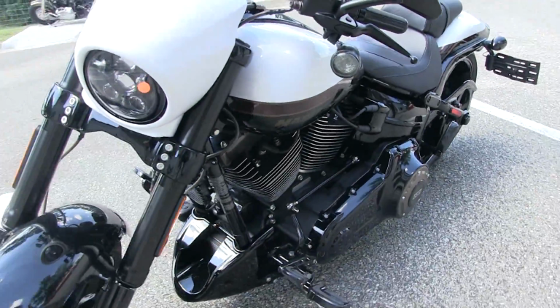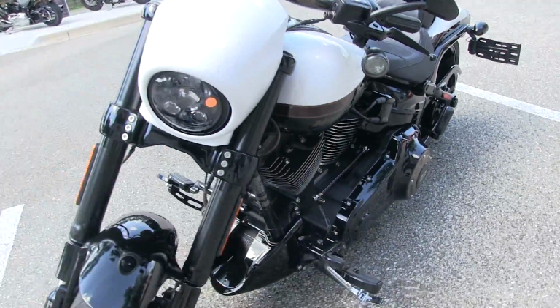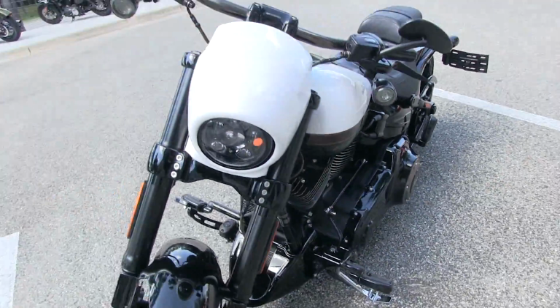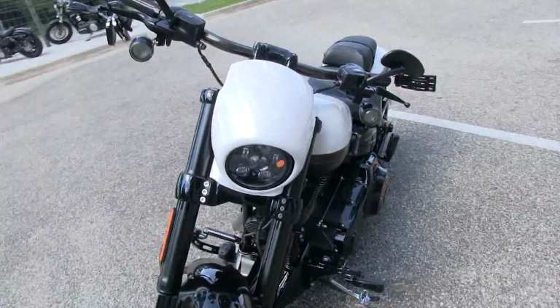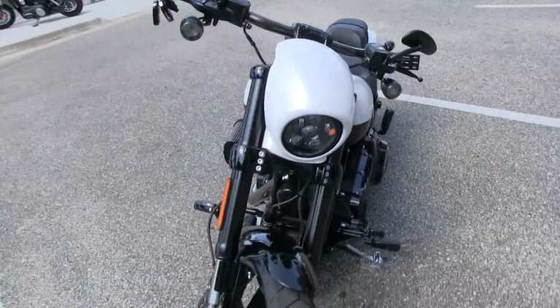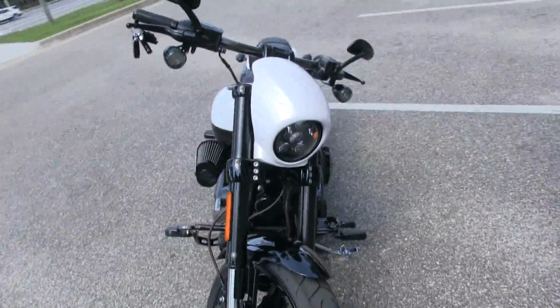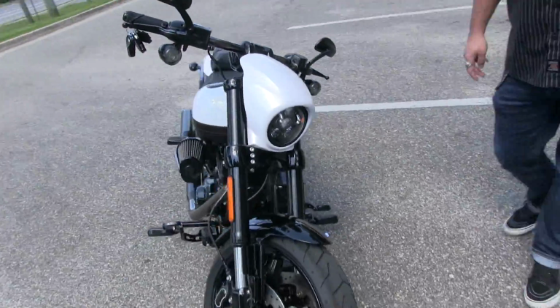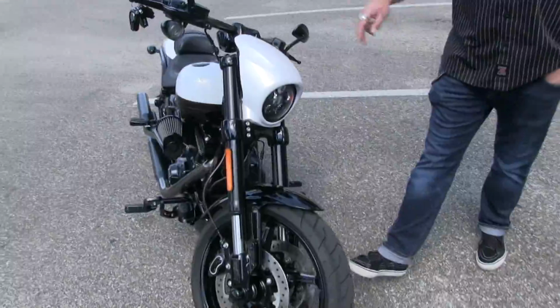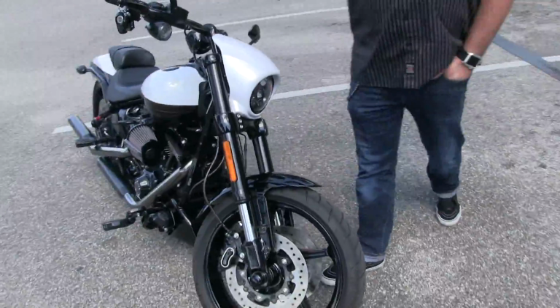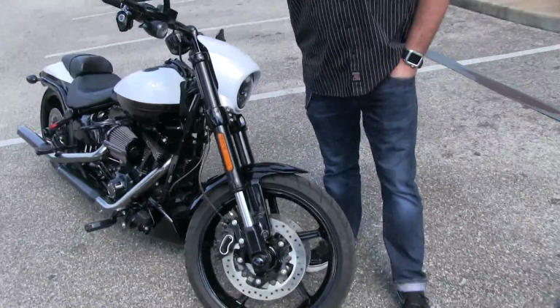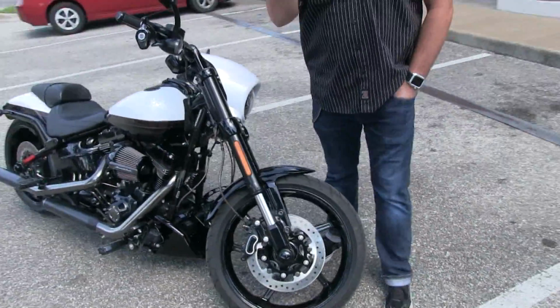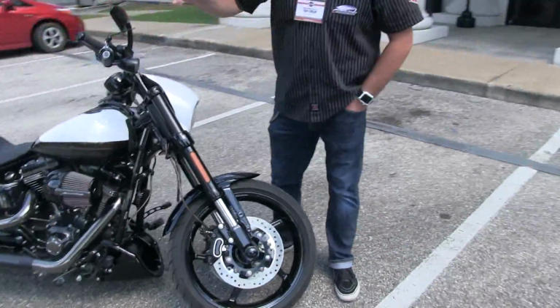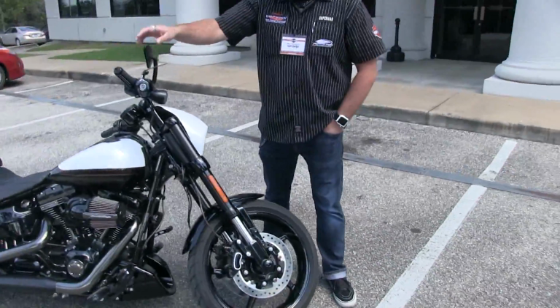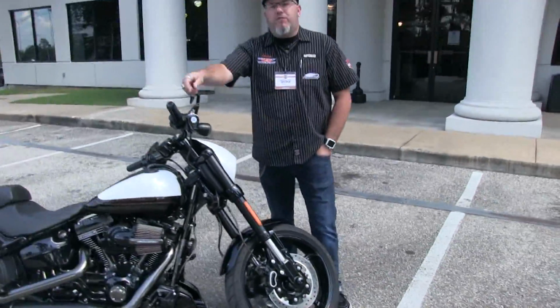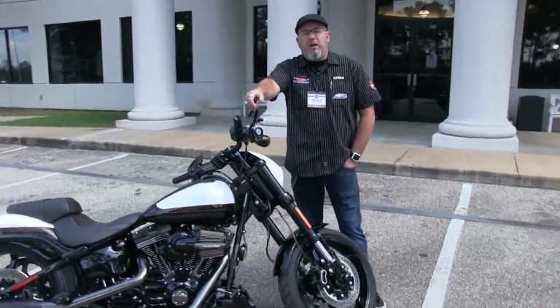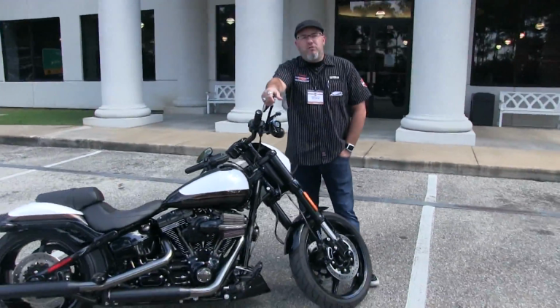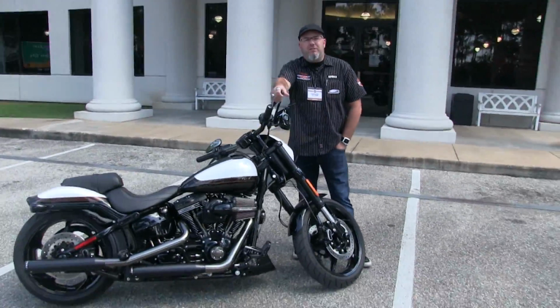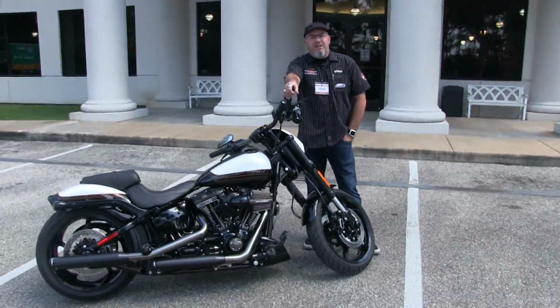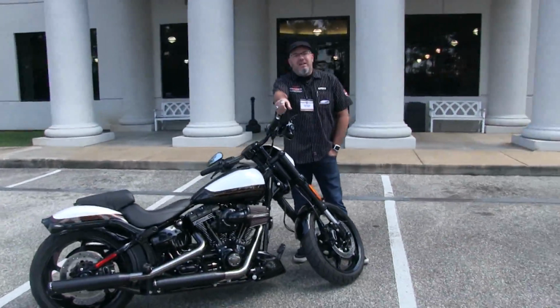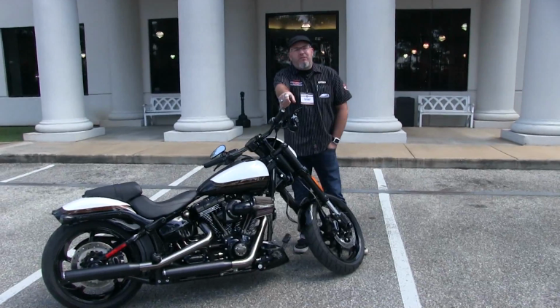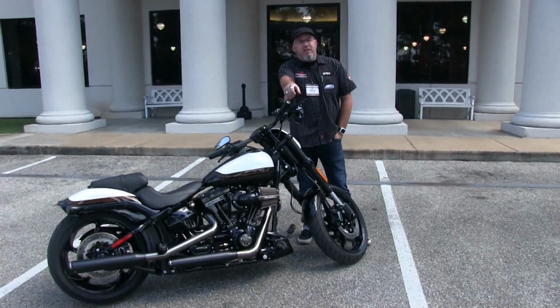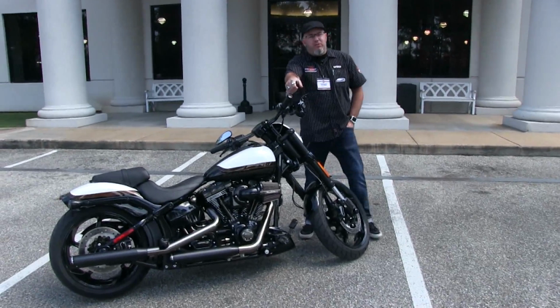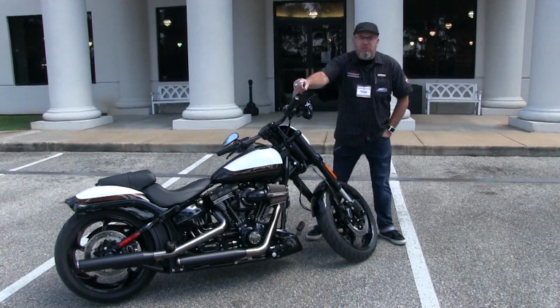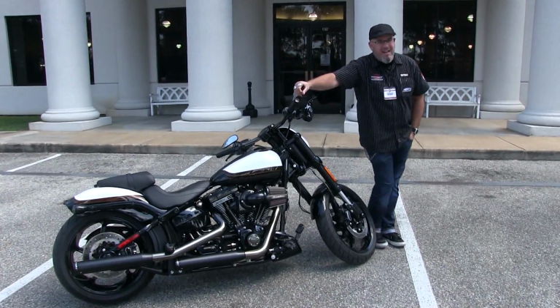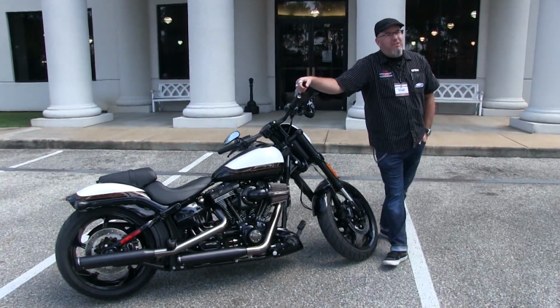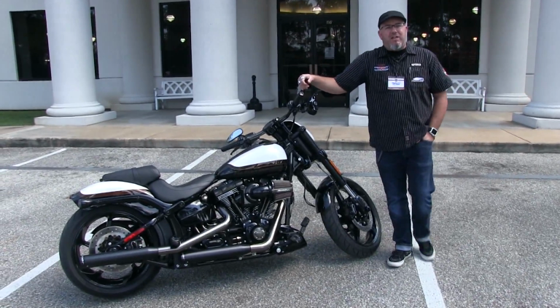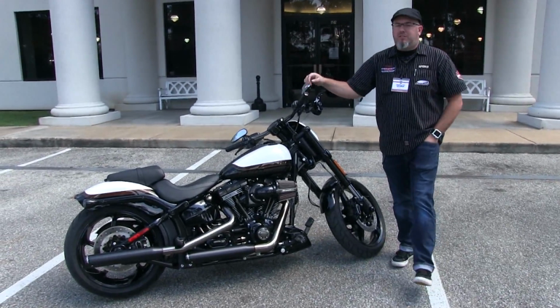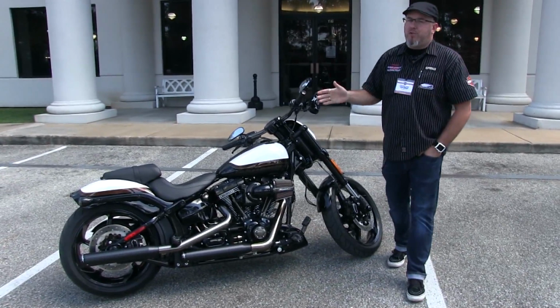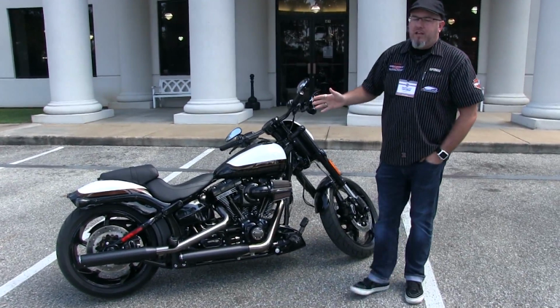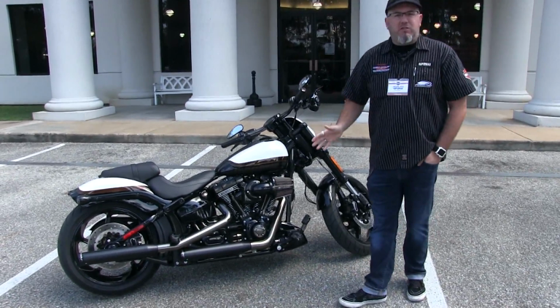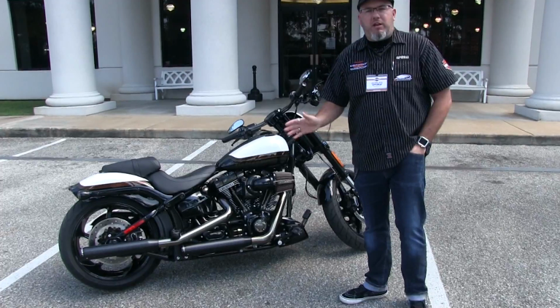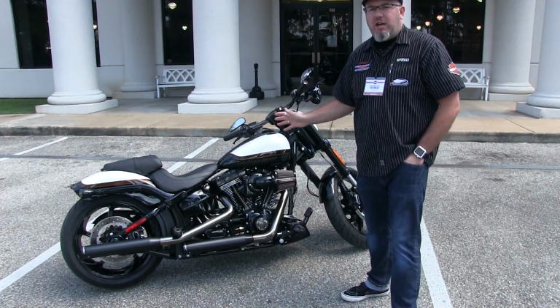Come down and see this and many more at TallahasseeHarleyDavidson.com and come steal this one this week for $22,995. You've got to come see it in person — it's basically a brand new motorcycle.